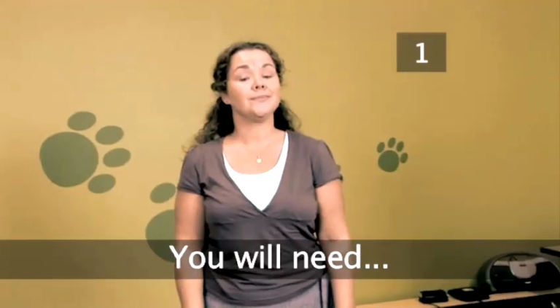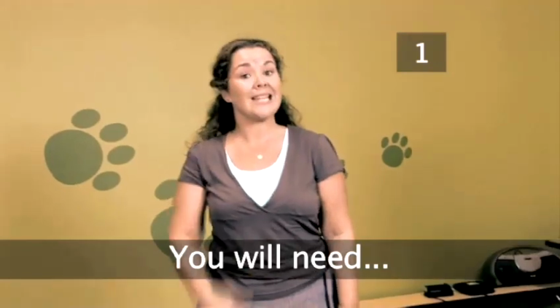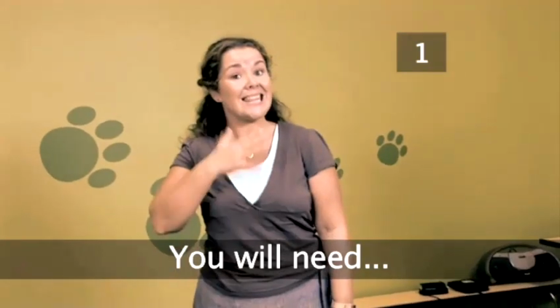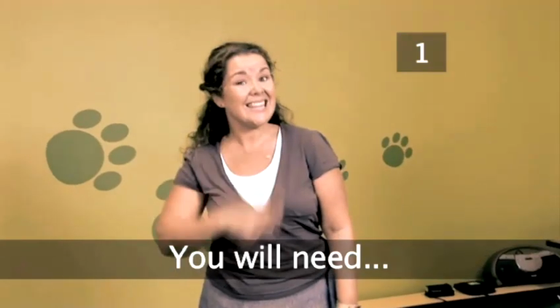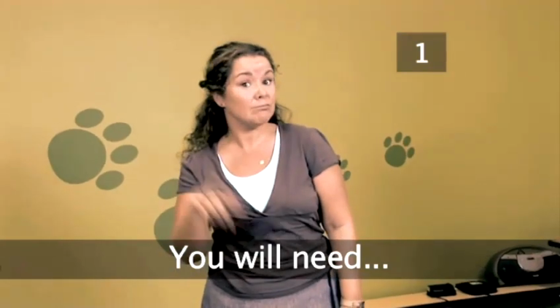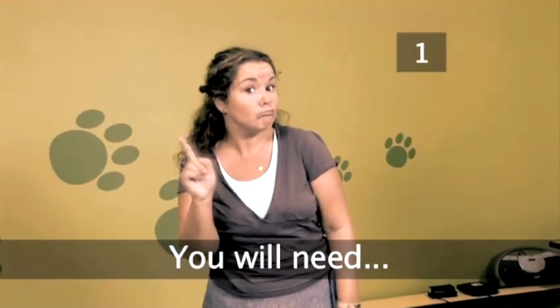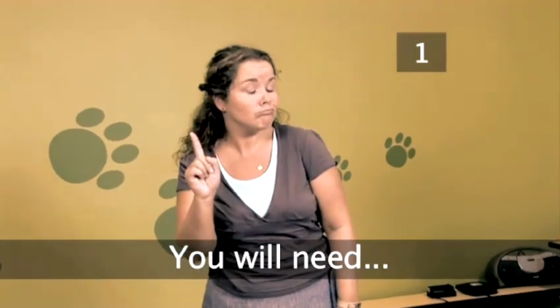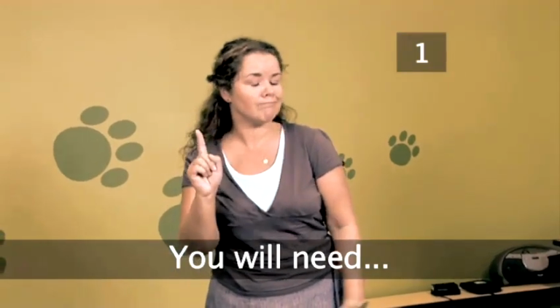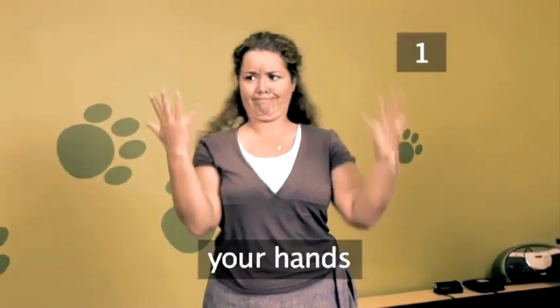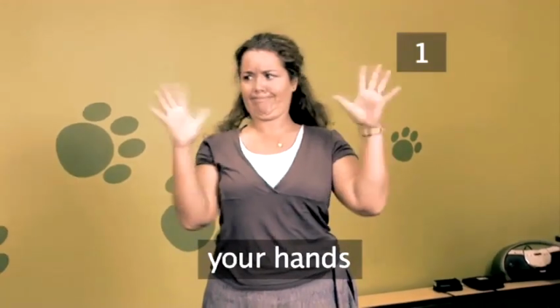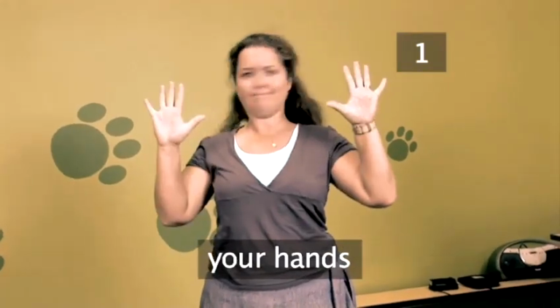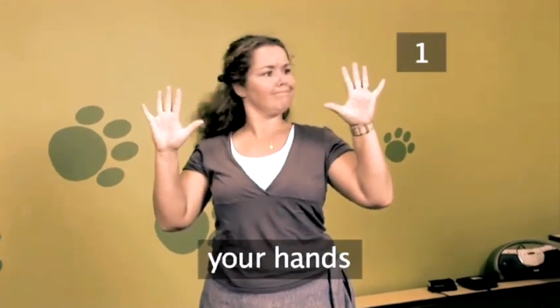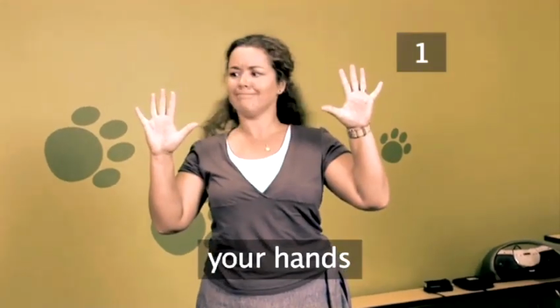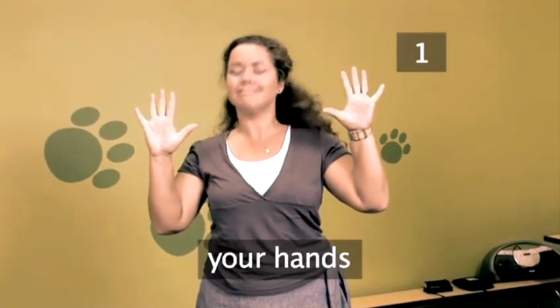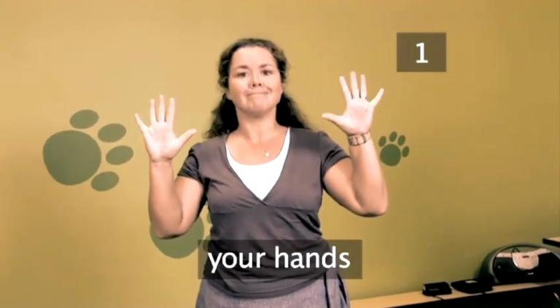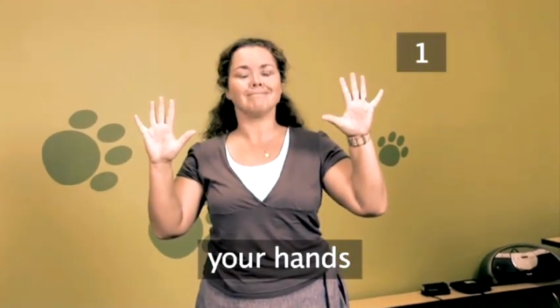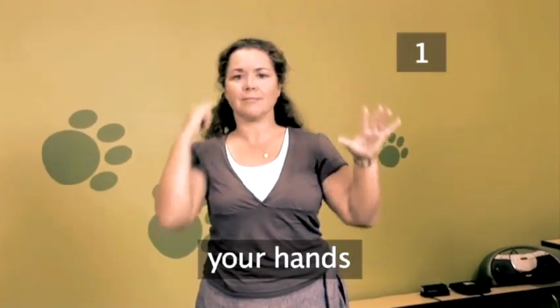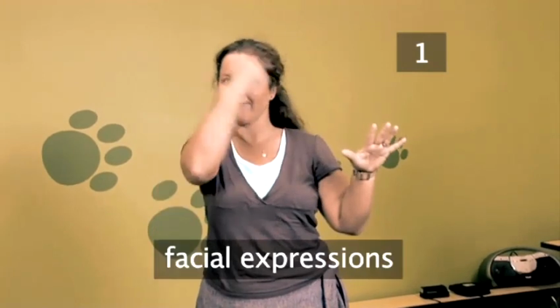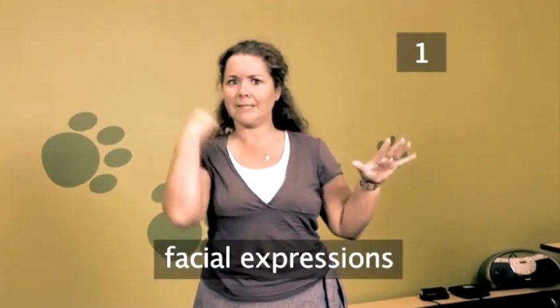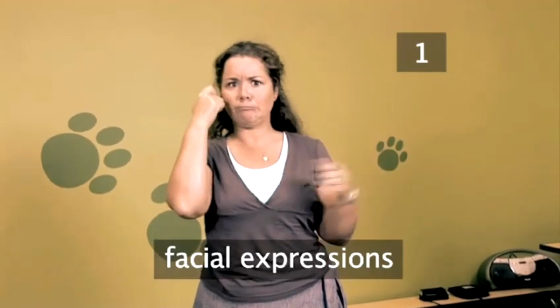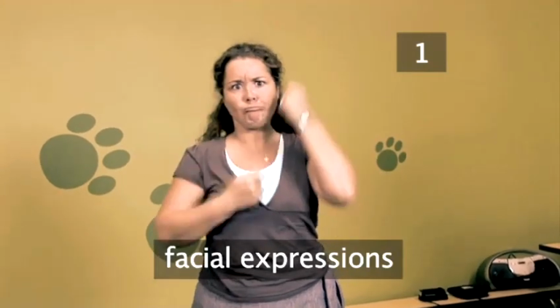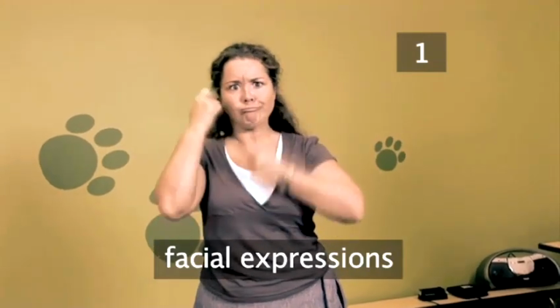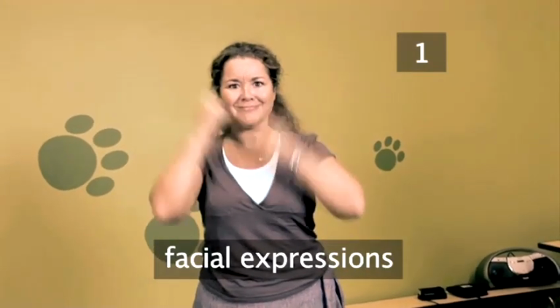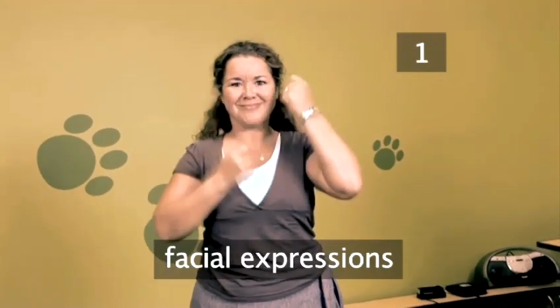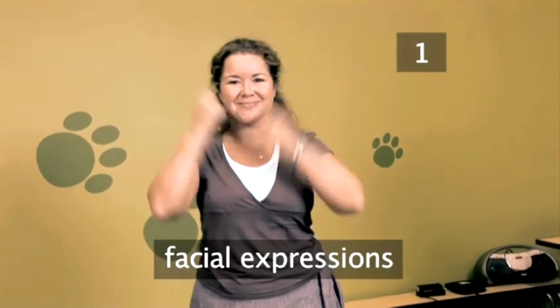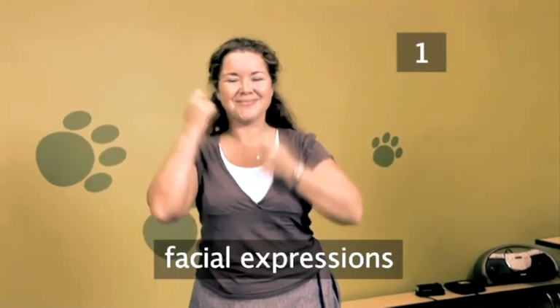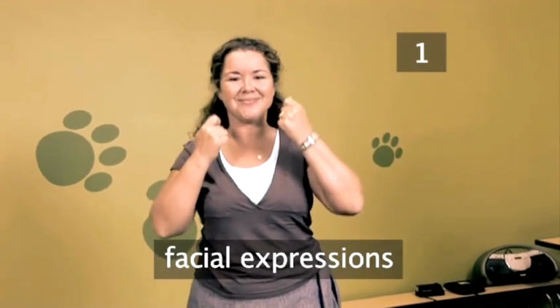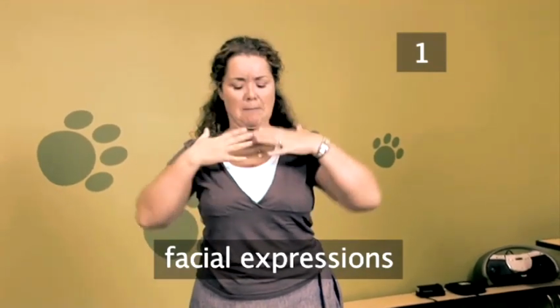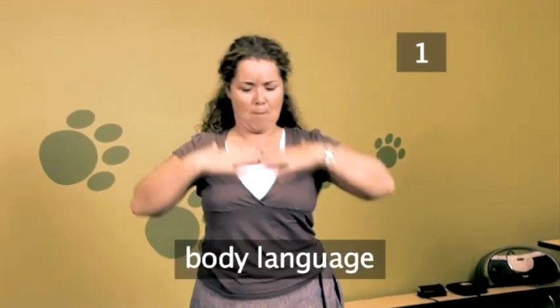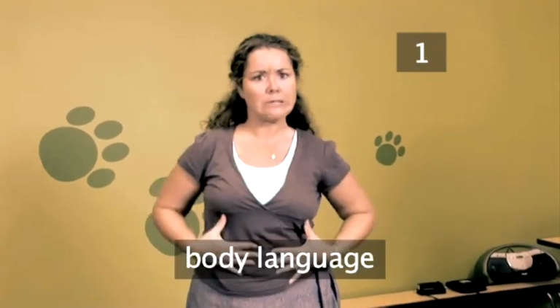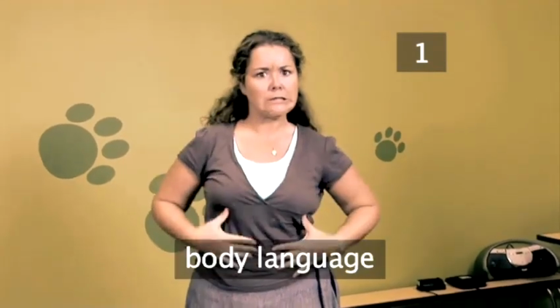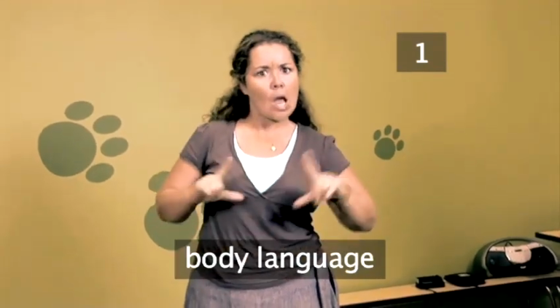Step 1. You will need: your hands, lots of facial expressions, and body language.